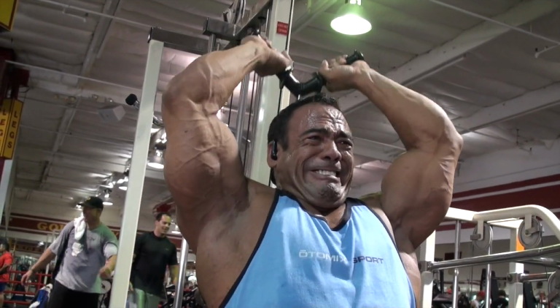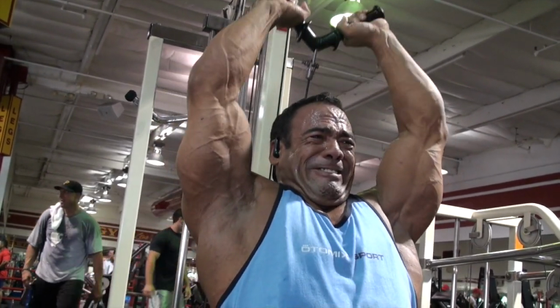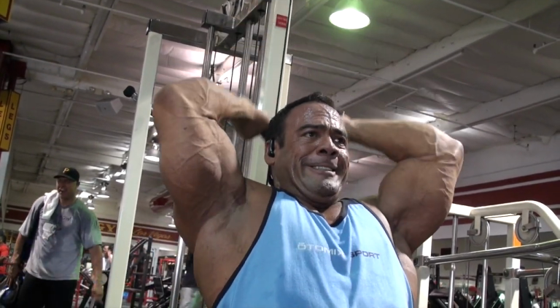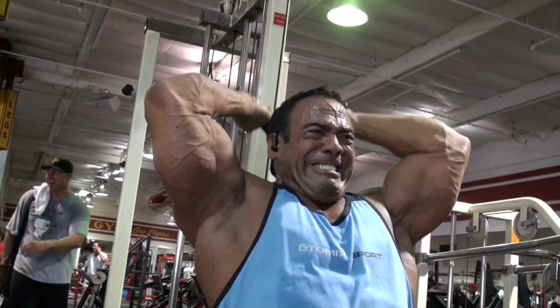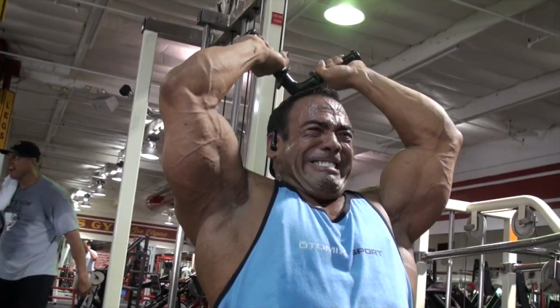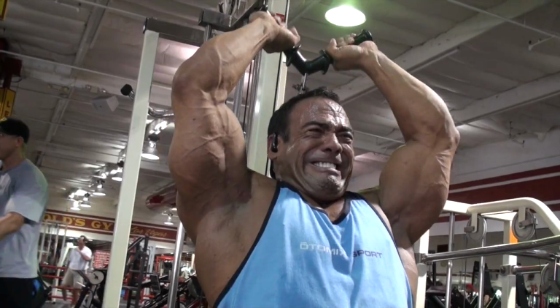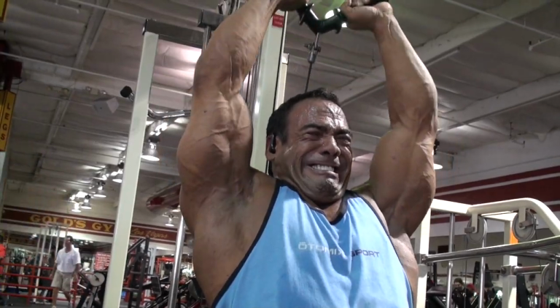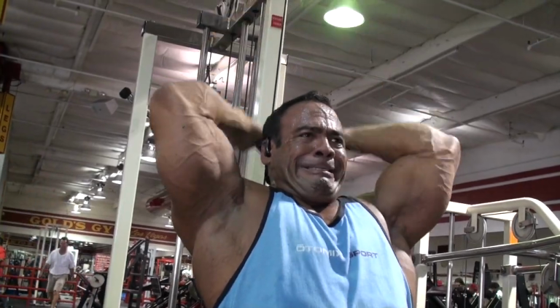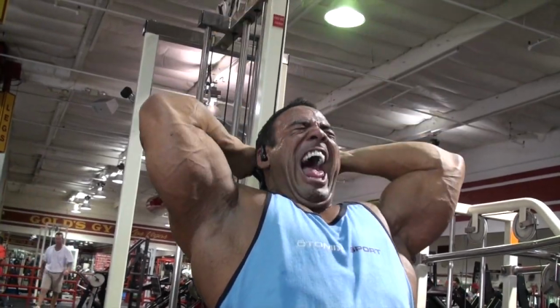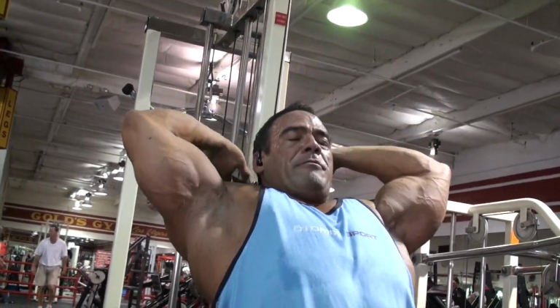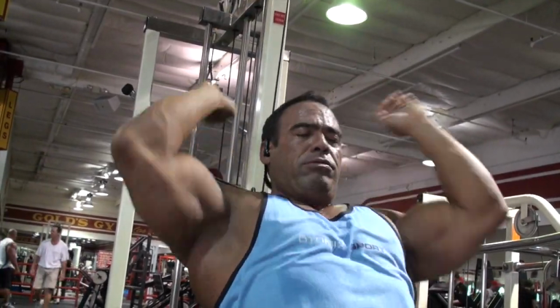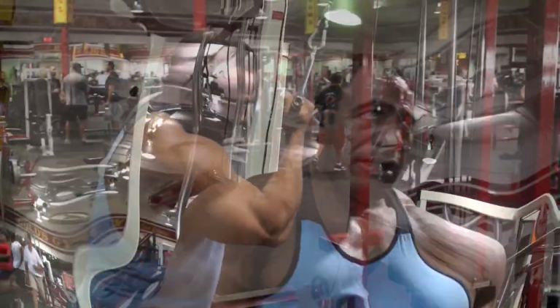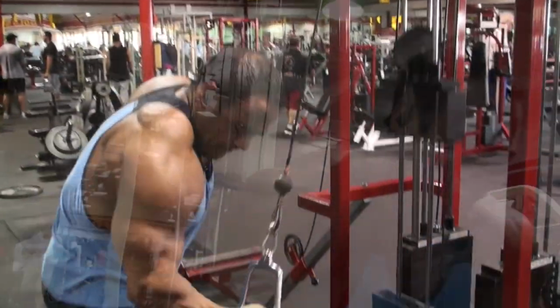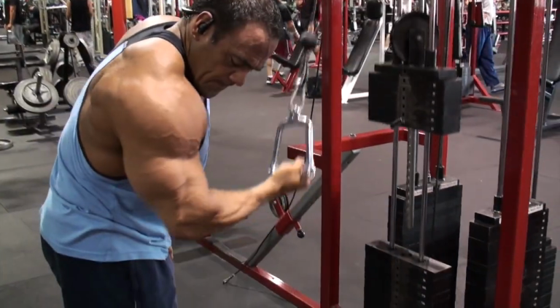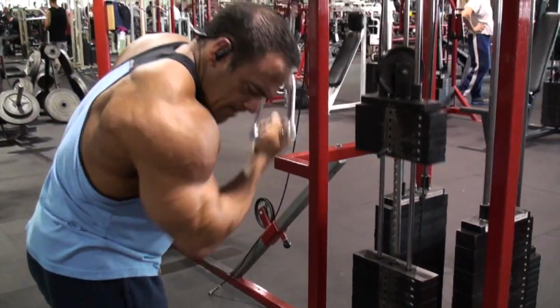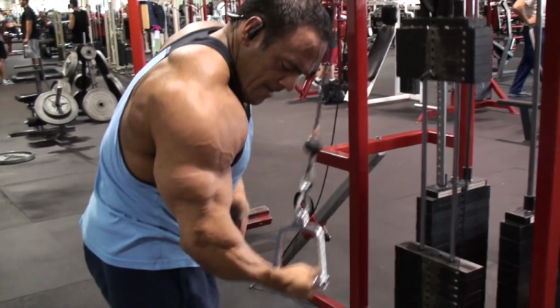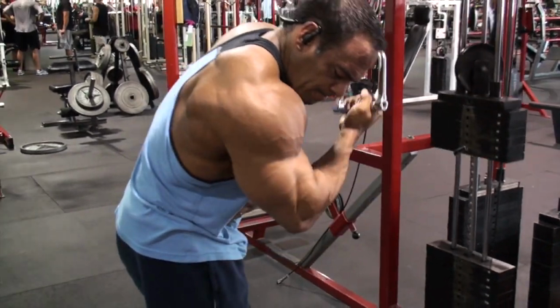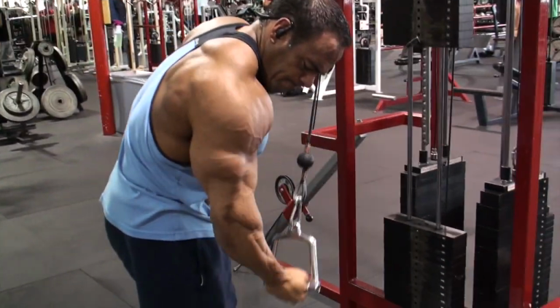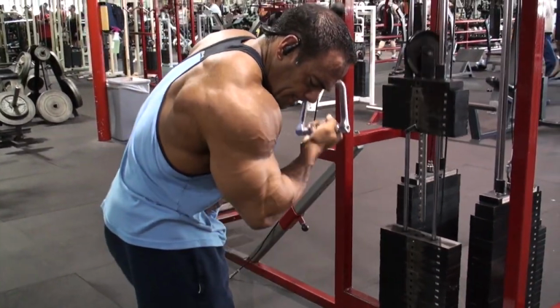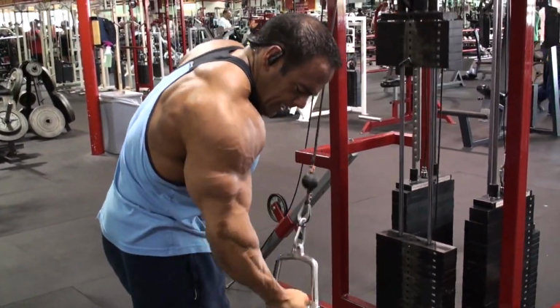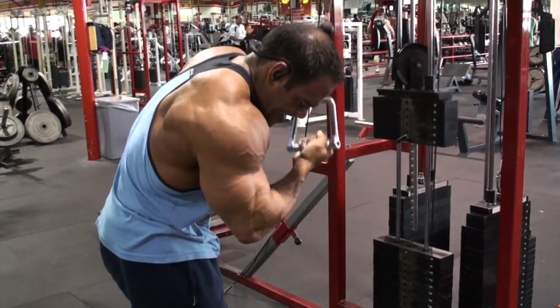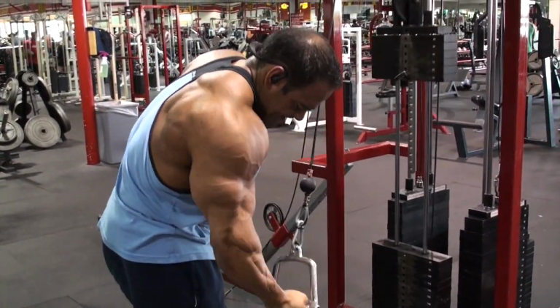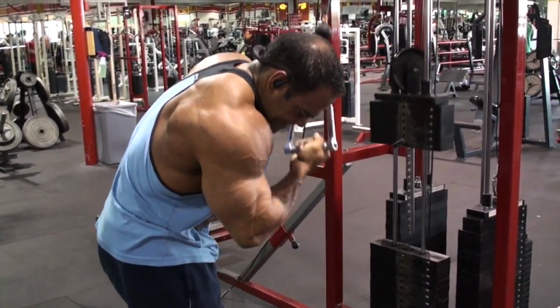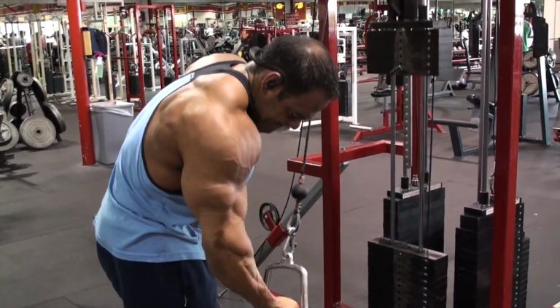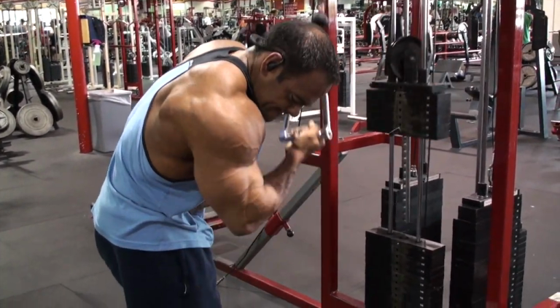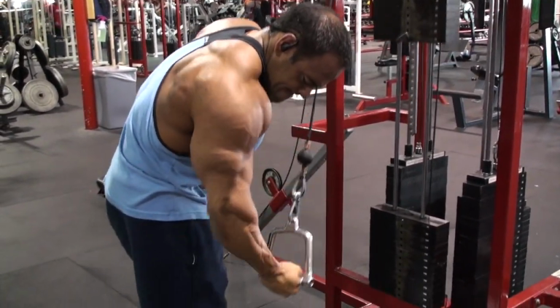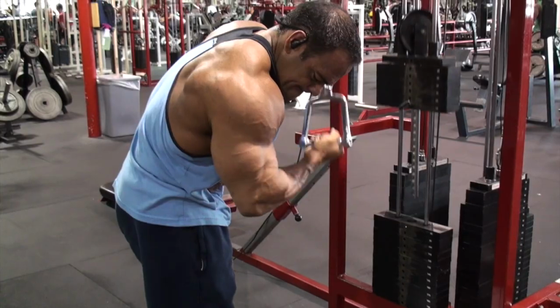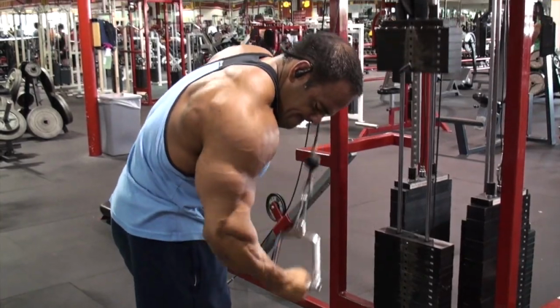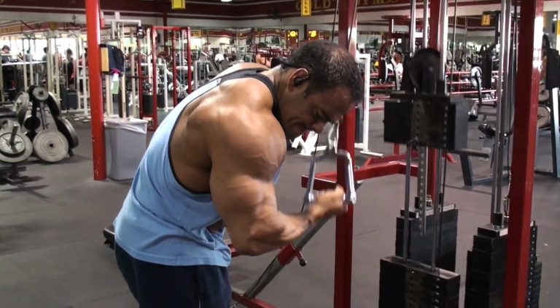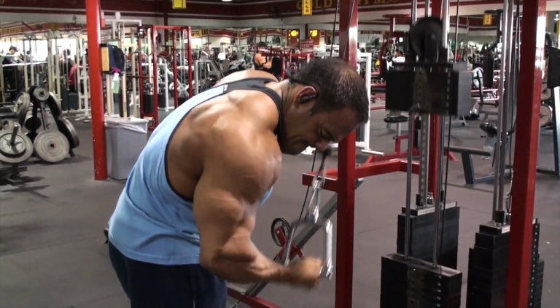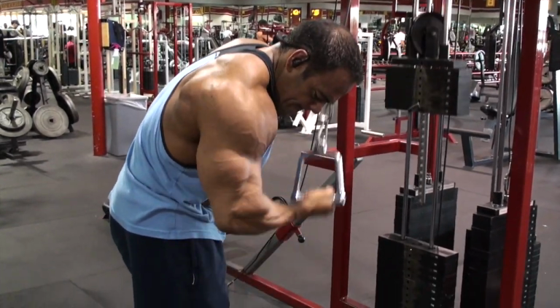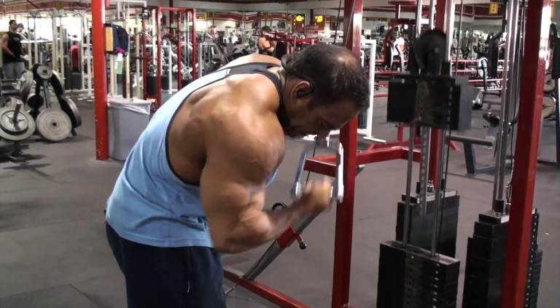I move next to overhead extensions, and sometimes I'll use a rope — this time I didn't. It really gets a good stretch towards the back end of my tricep, right where the delt meets the origin of your triceps.